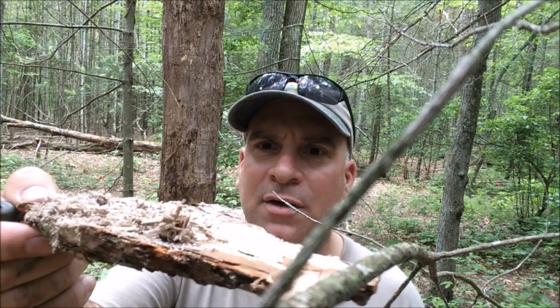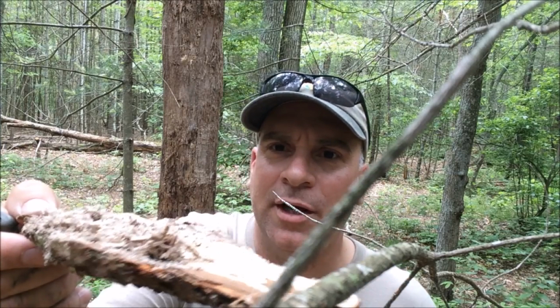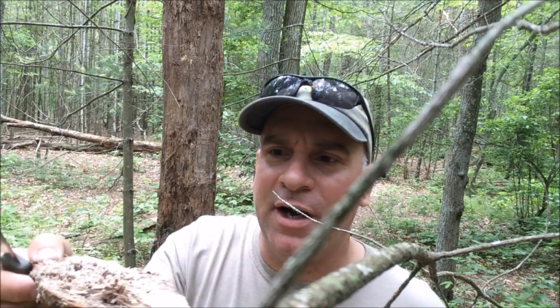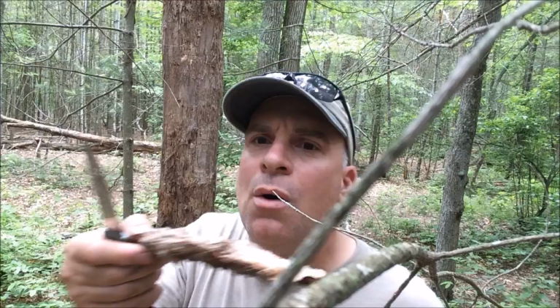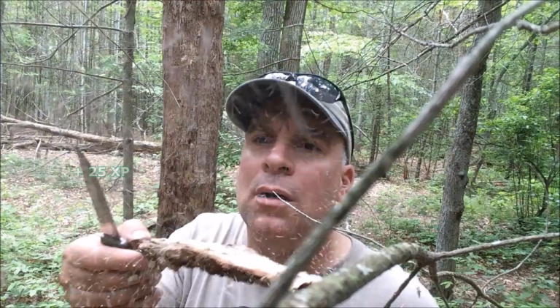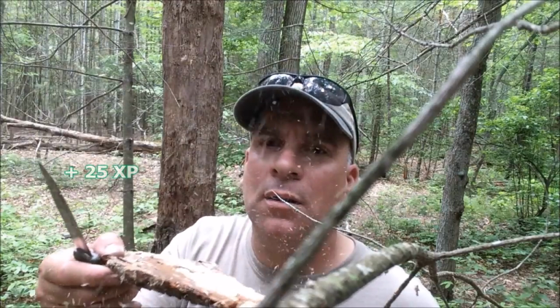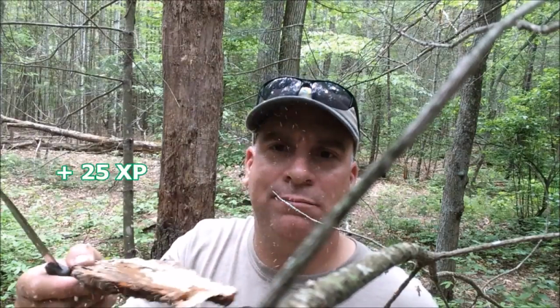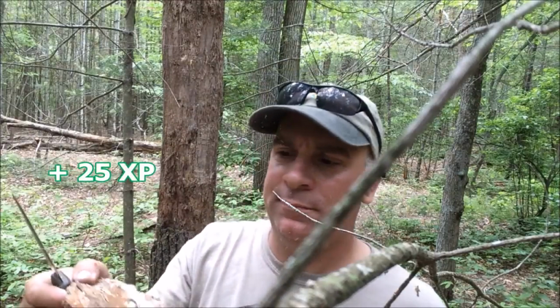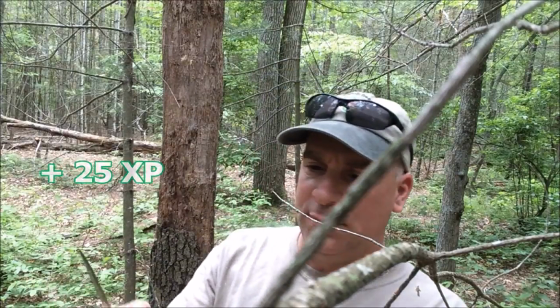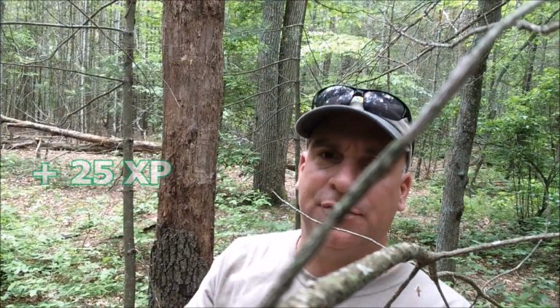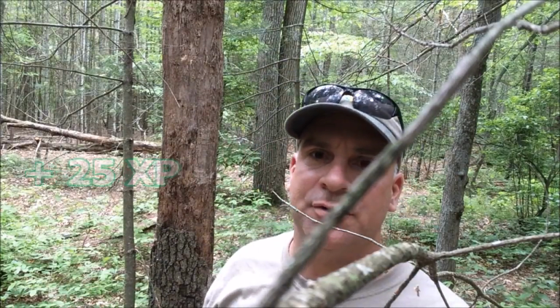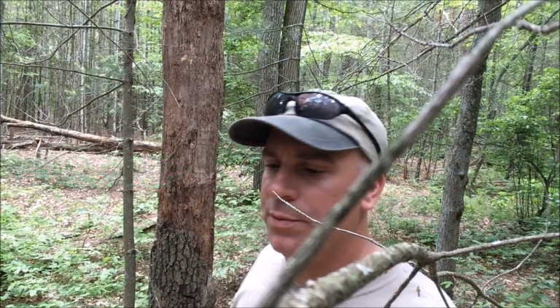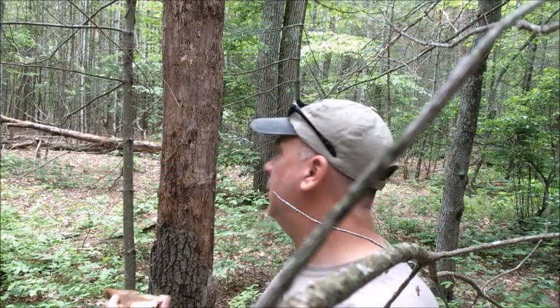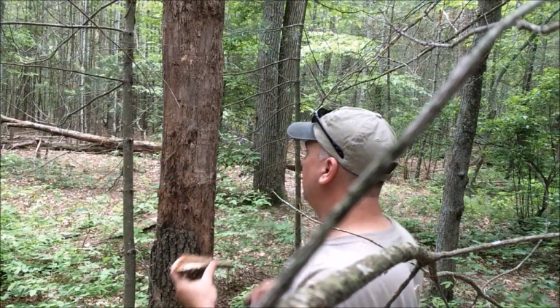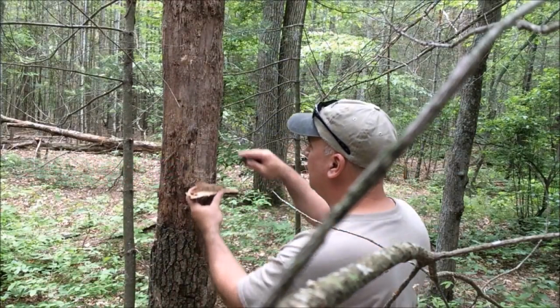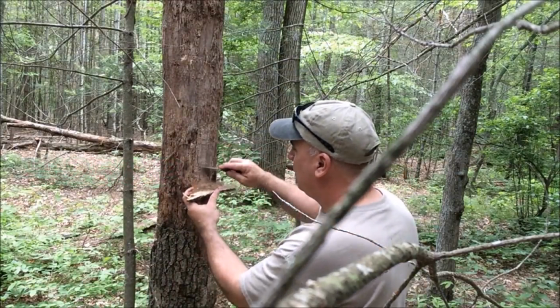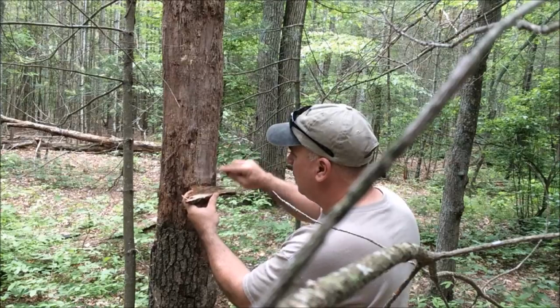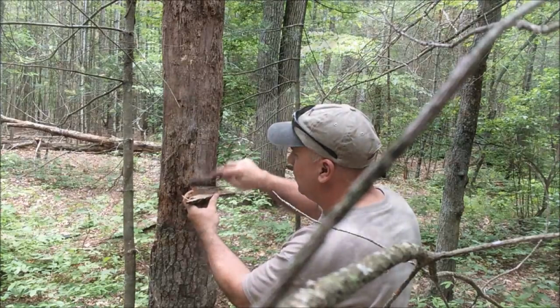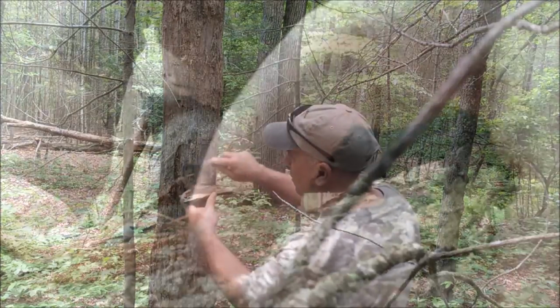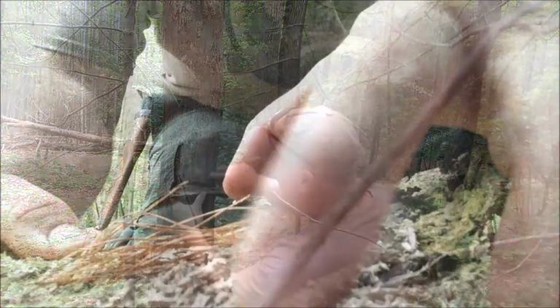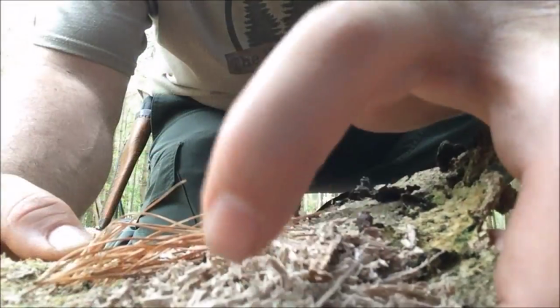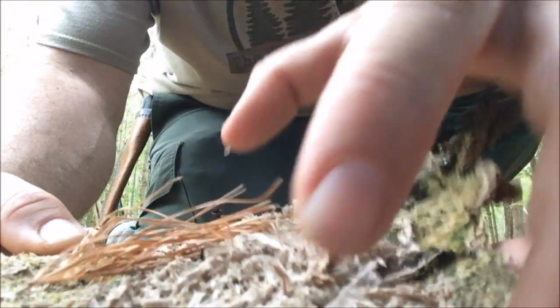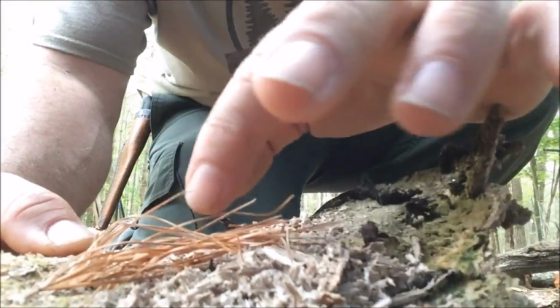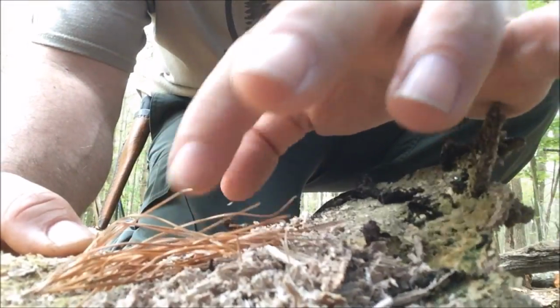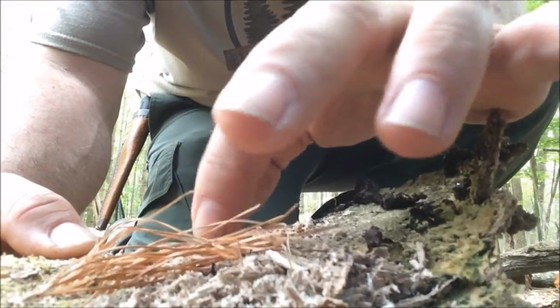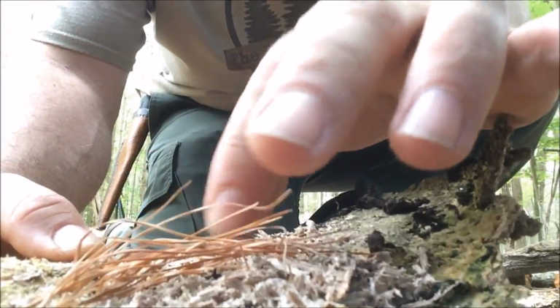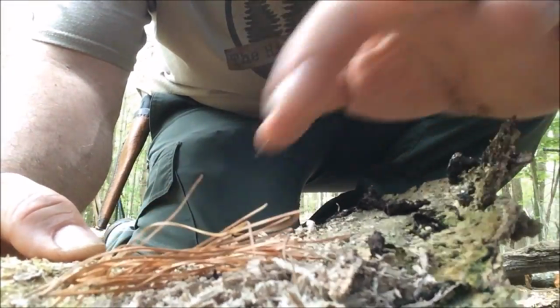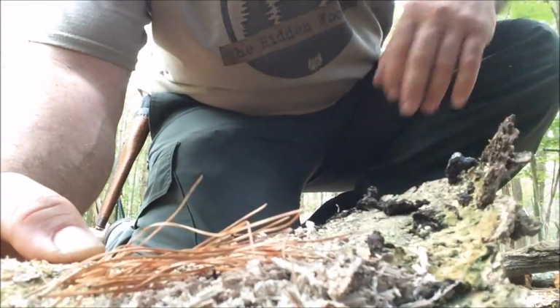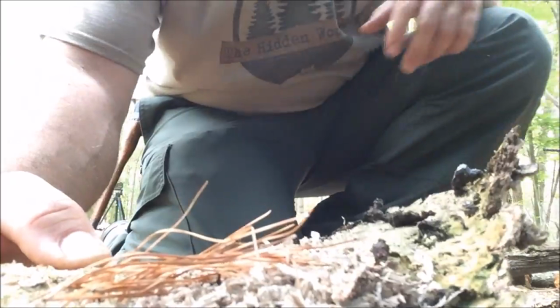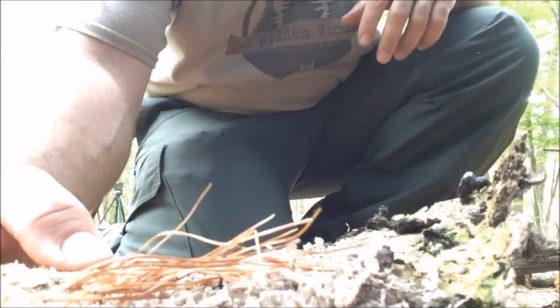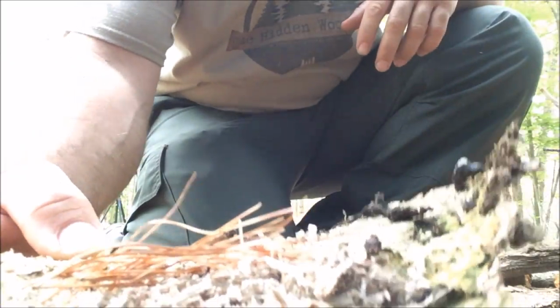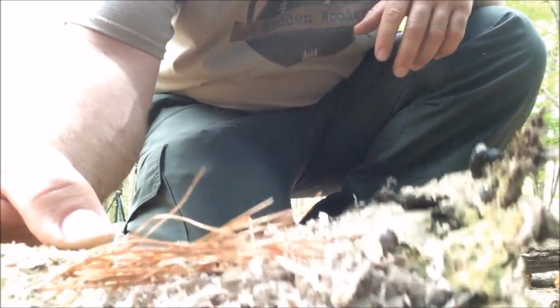I'm going to light my fire. Stuff should take a spark almost immediately — it's got some powdery duff and a little bit of pine needles. Let me see if I can get this going.